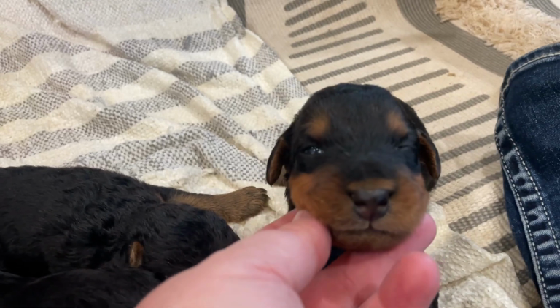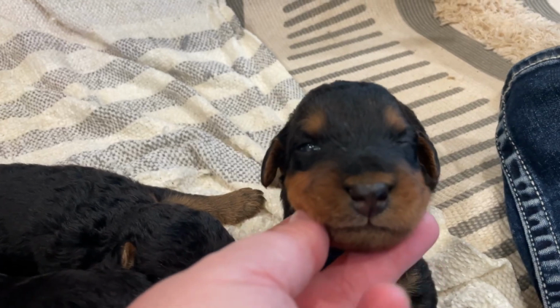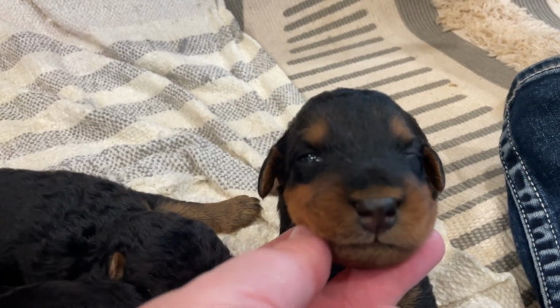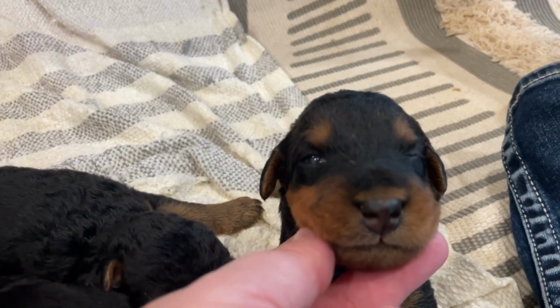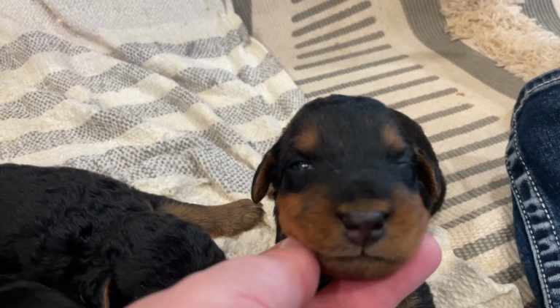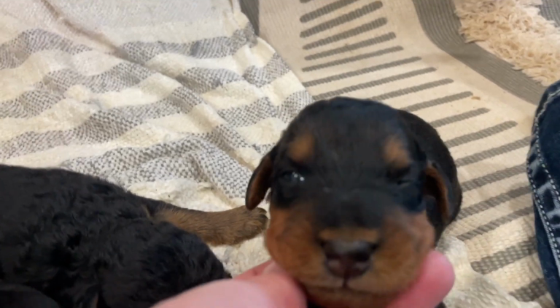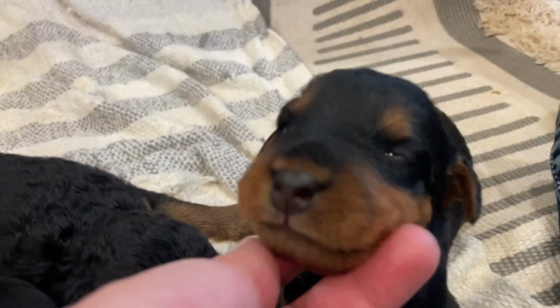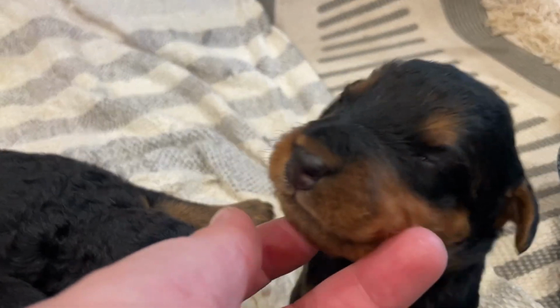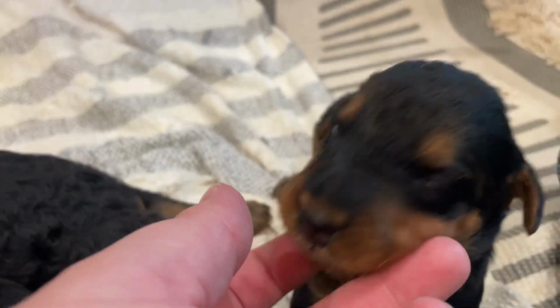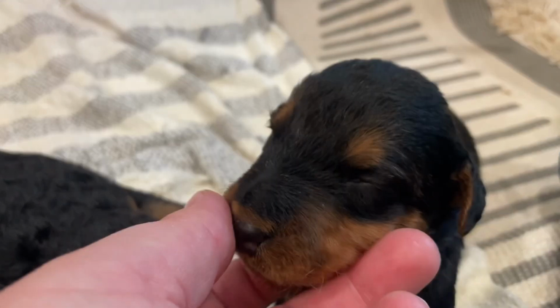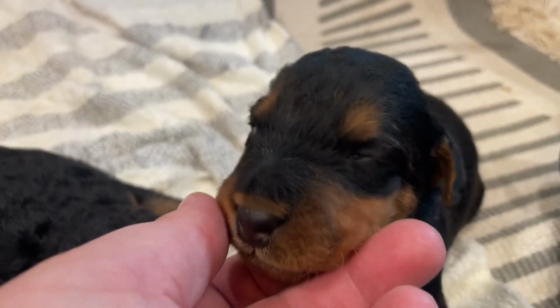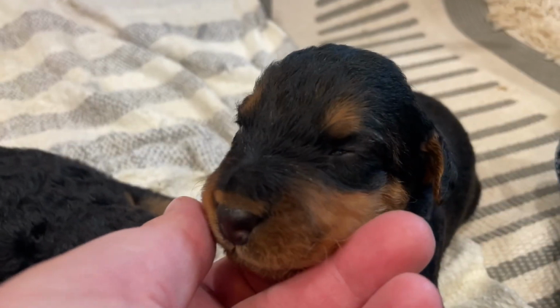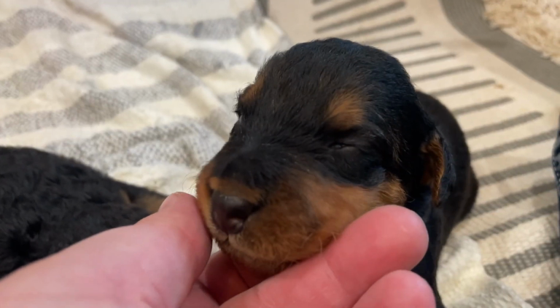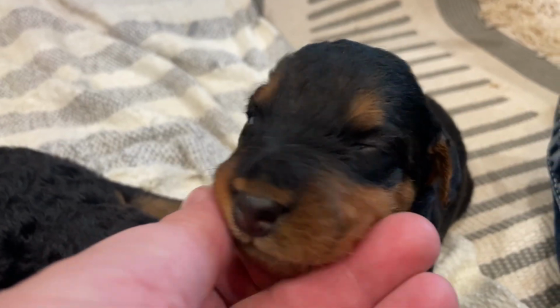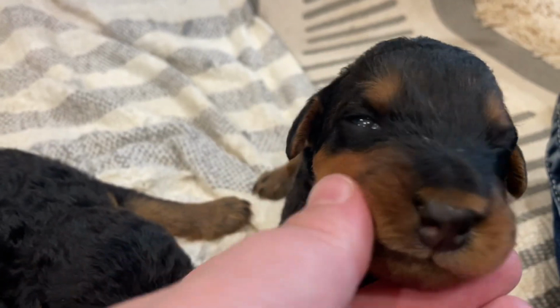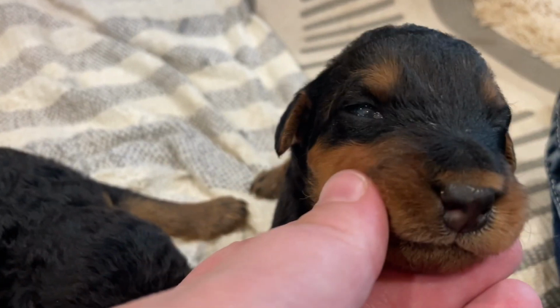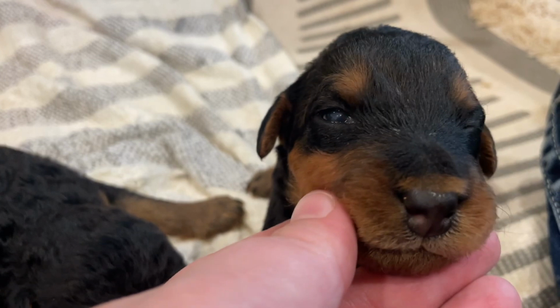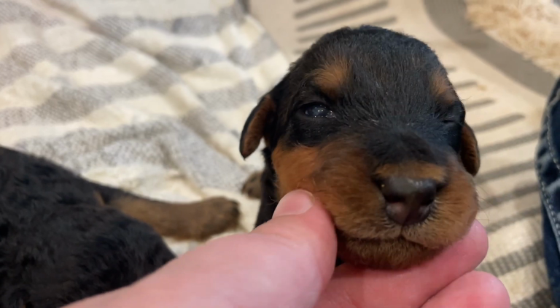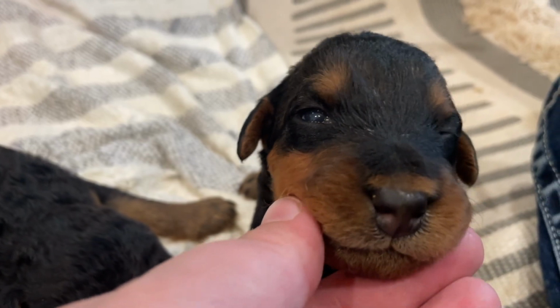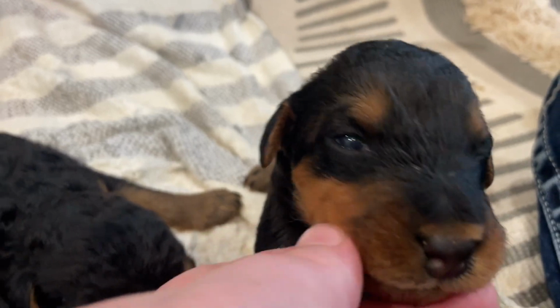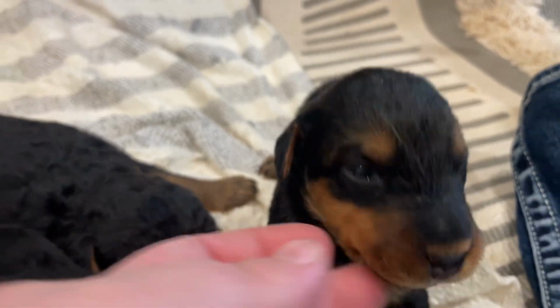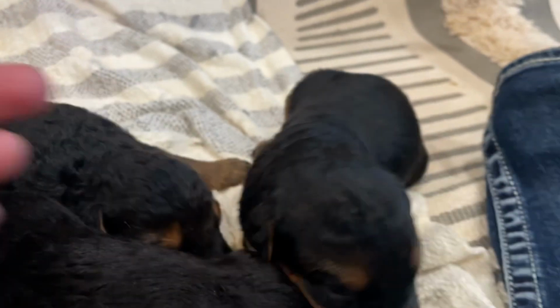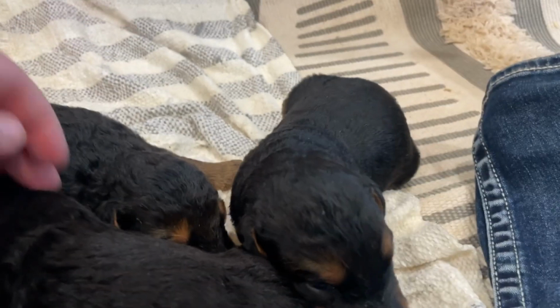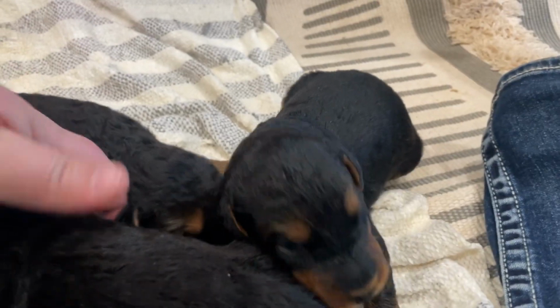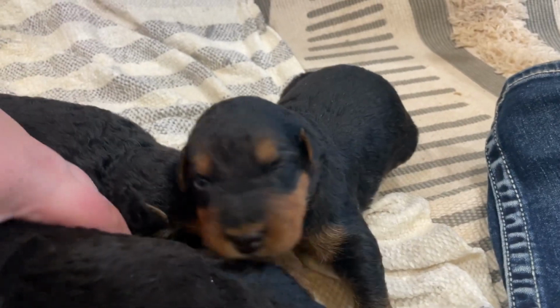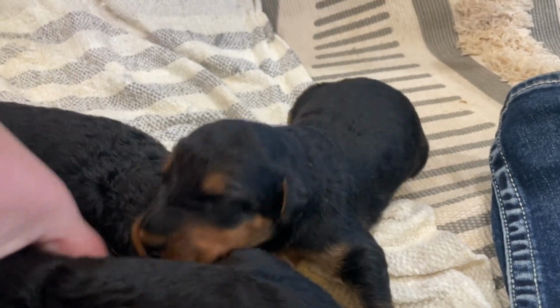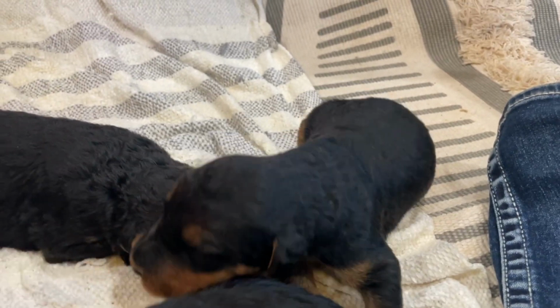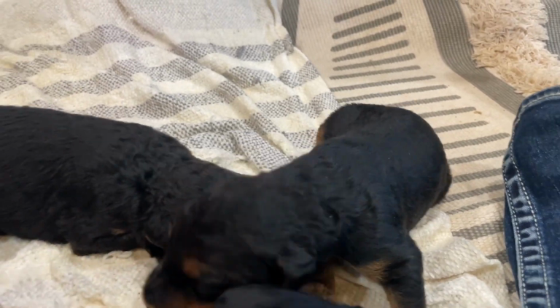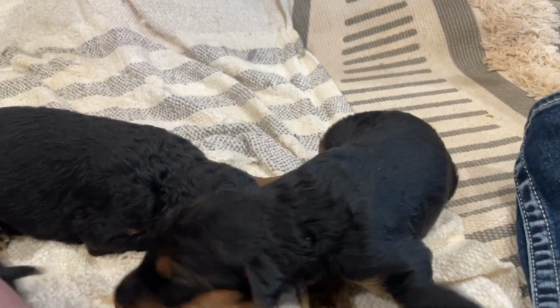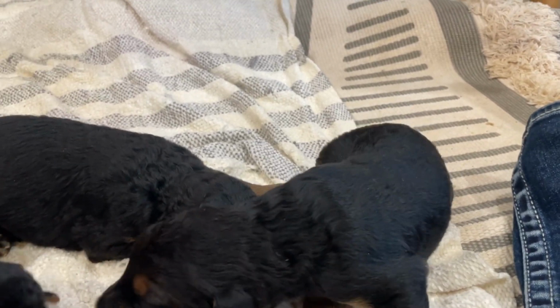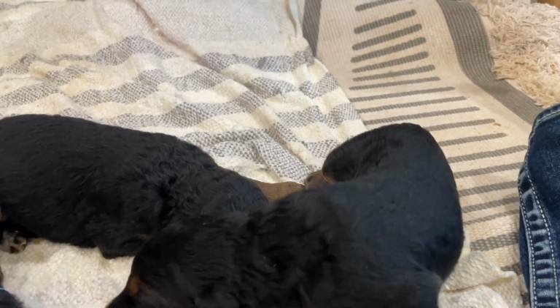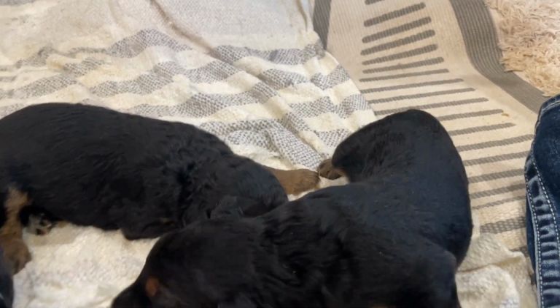Their eyes start opening right about two weeks, so you can see this guy's one eye is starting to open. This eye's open a little more. So their world is about to get a lot bigger.